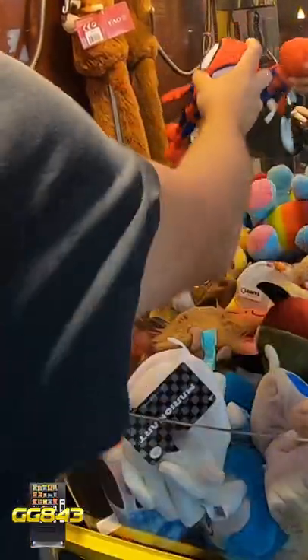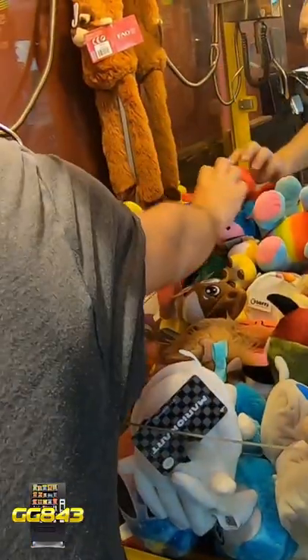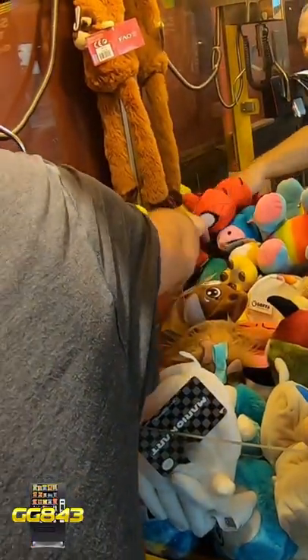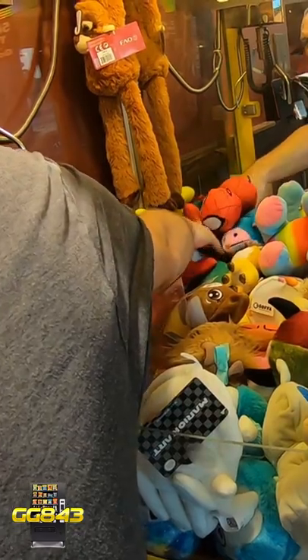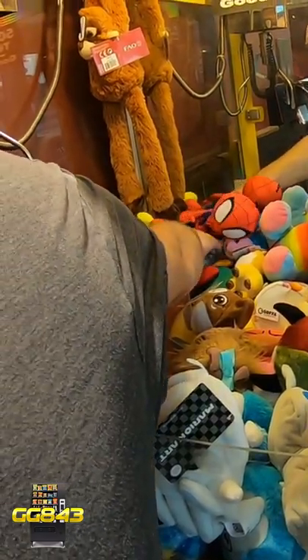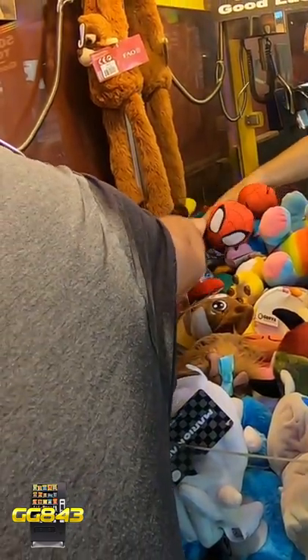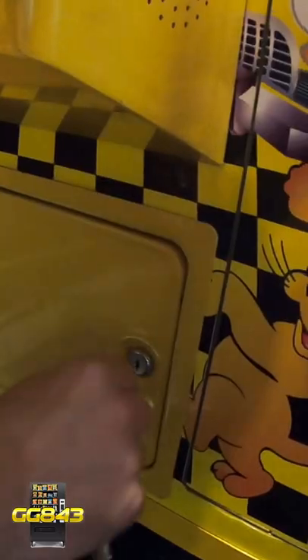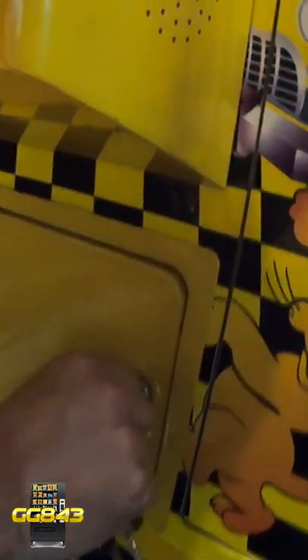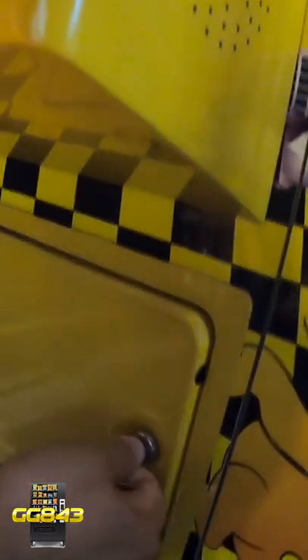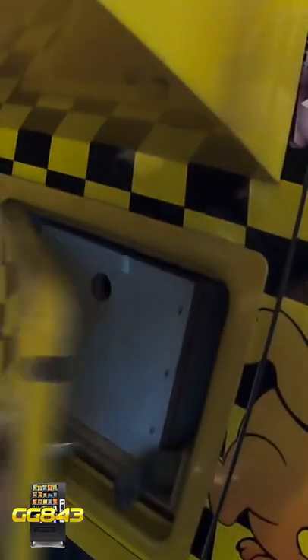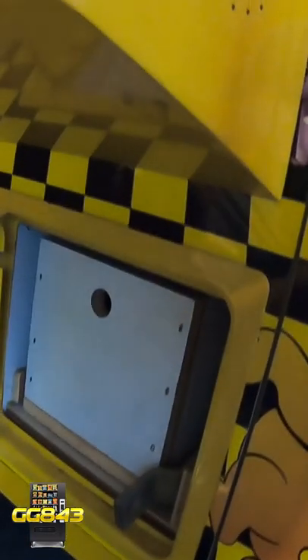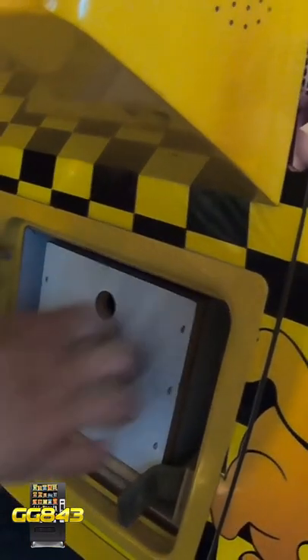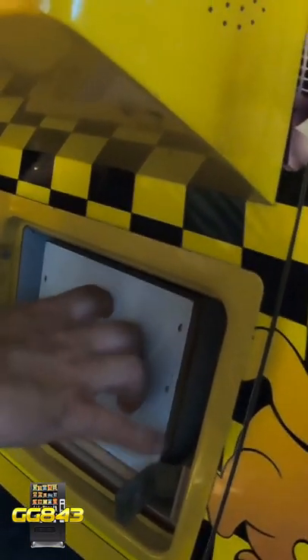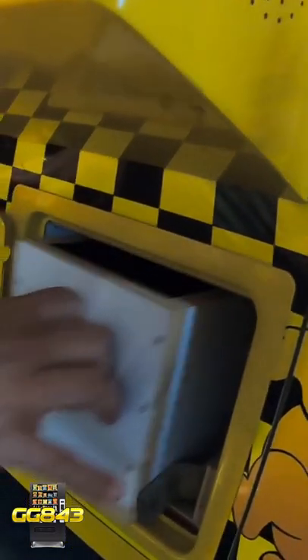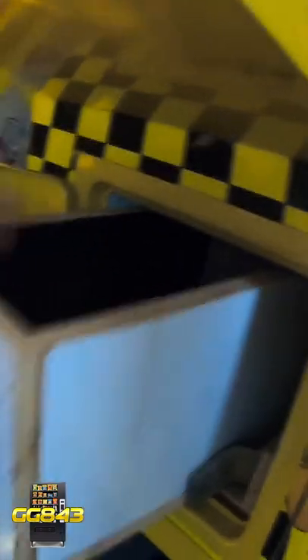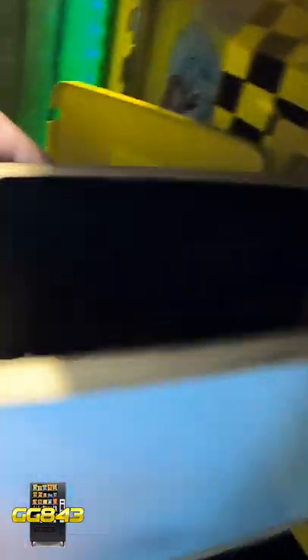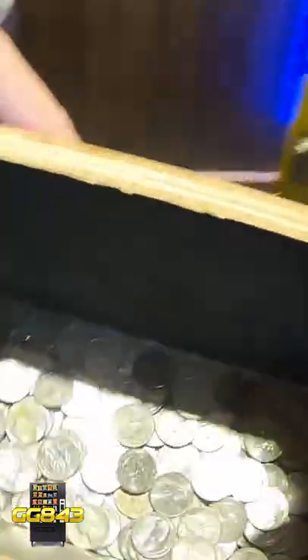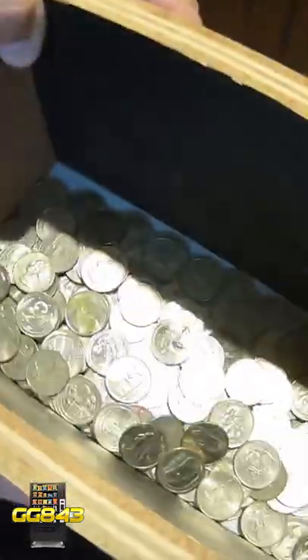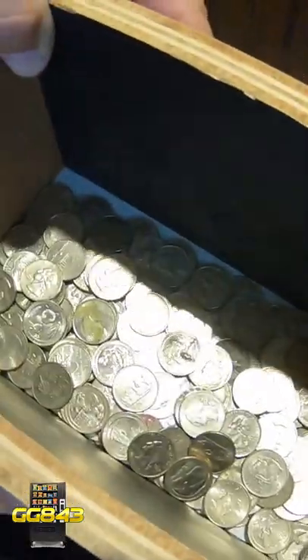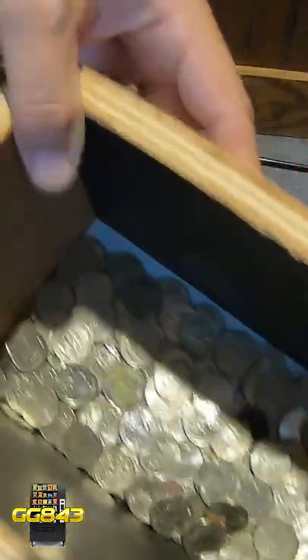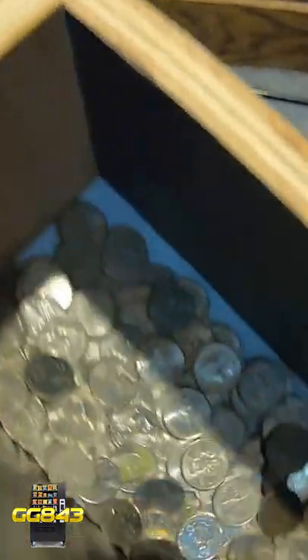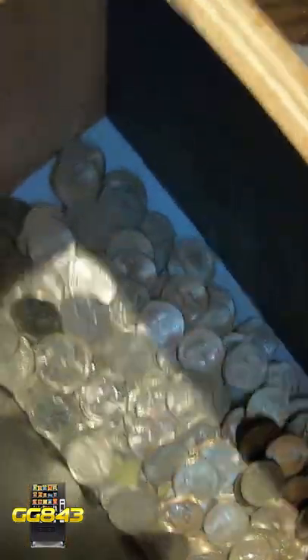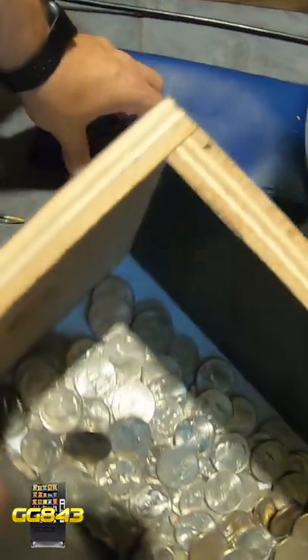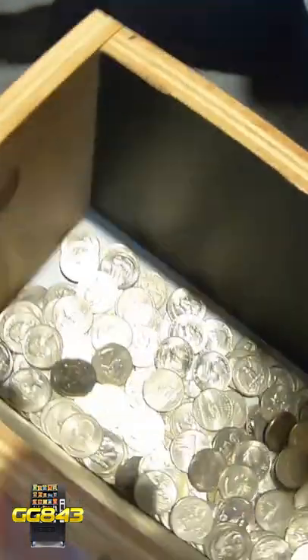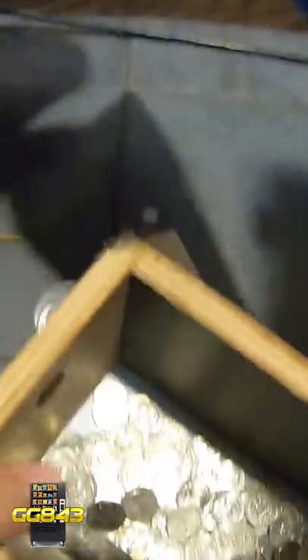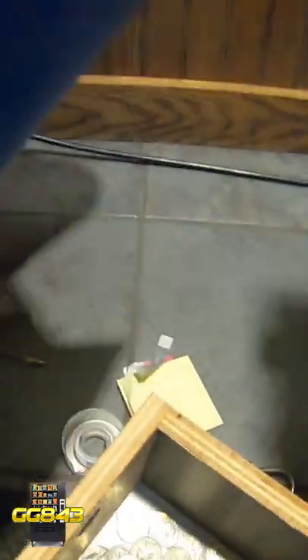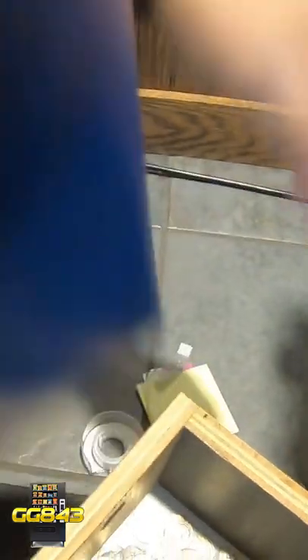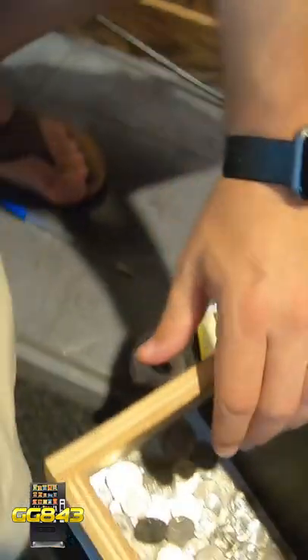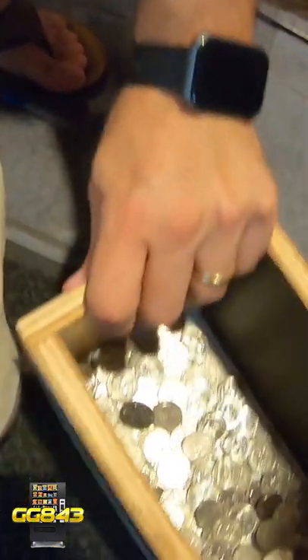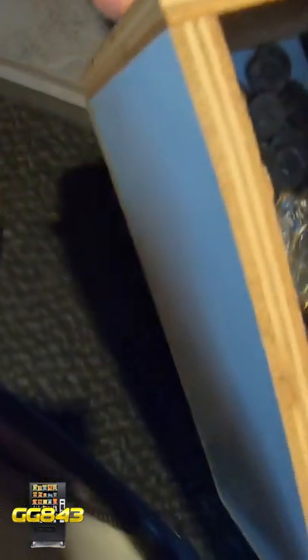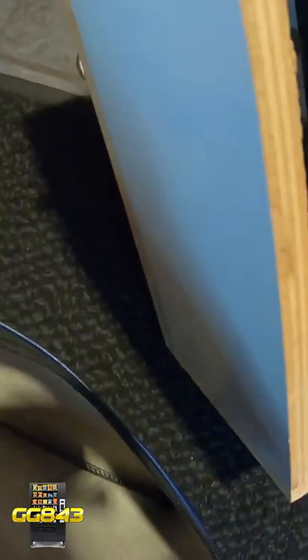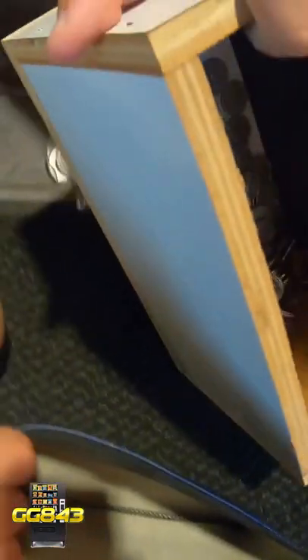After we stock it up, it's time to do the collection. Let's move on to that bottom coin door — we're going to pull out the quarters and see just how many it made. It looks like there's quite a bit of quarters in there. Very good, lots of silver. Let's go ahead and pour that into our coin bag.